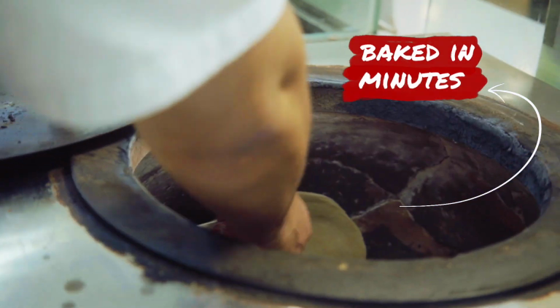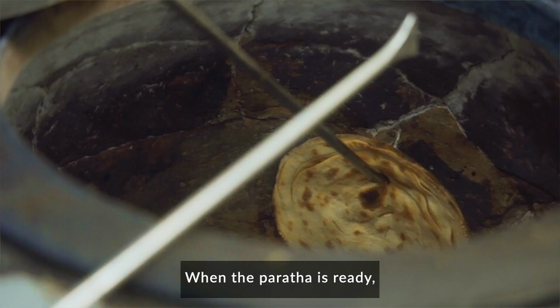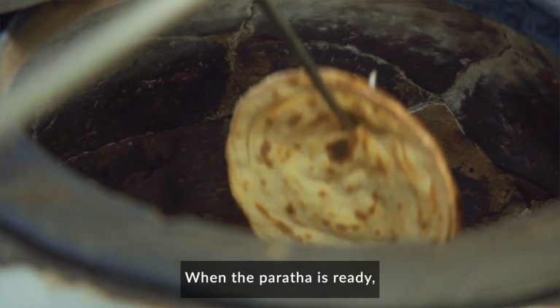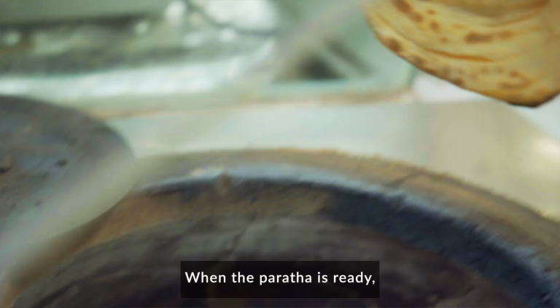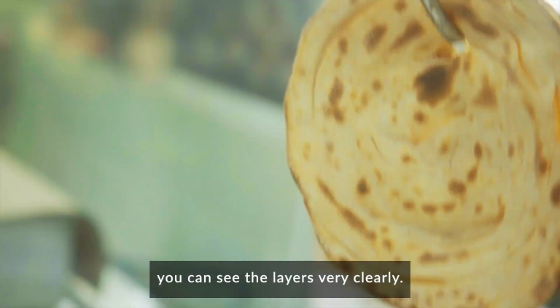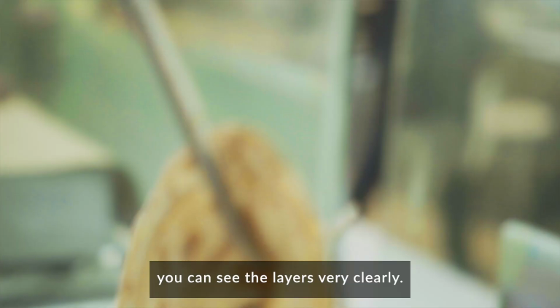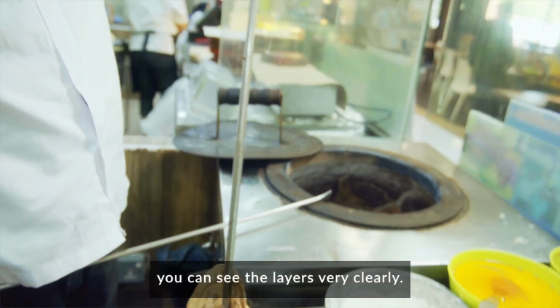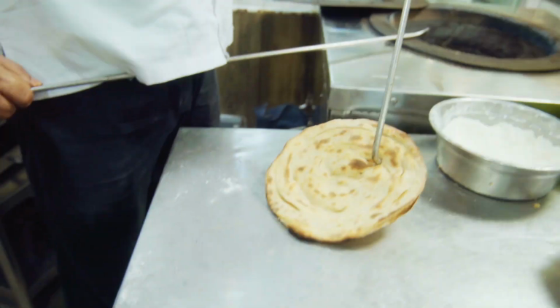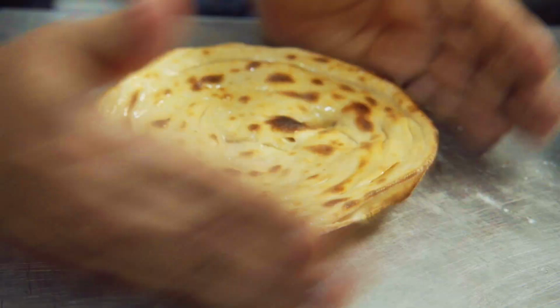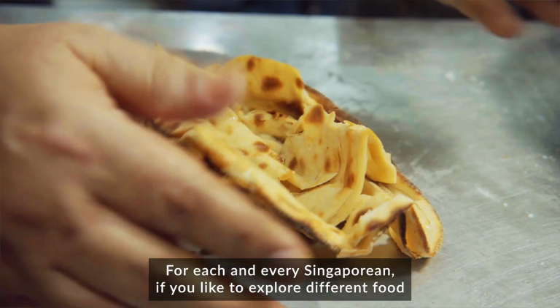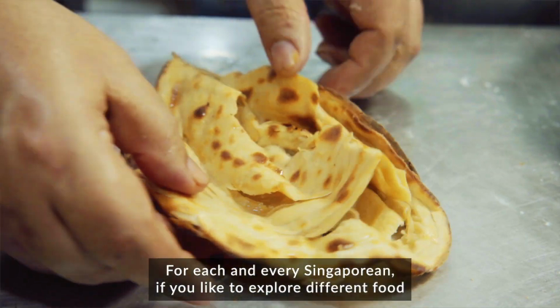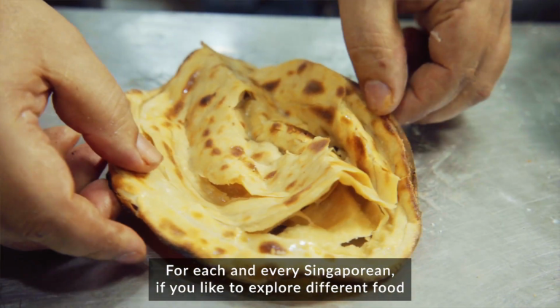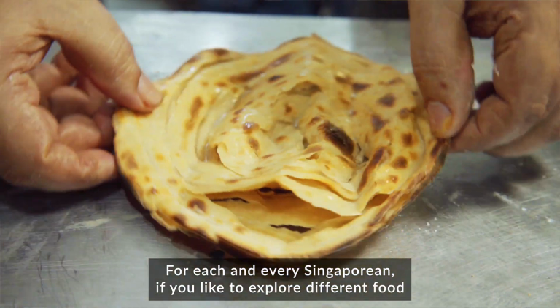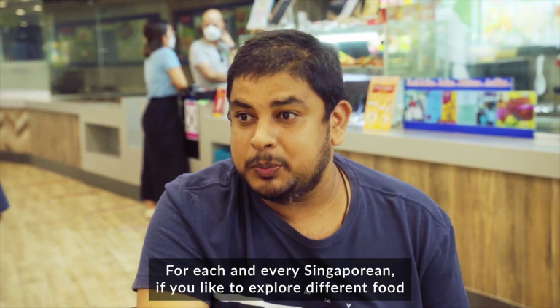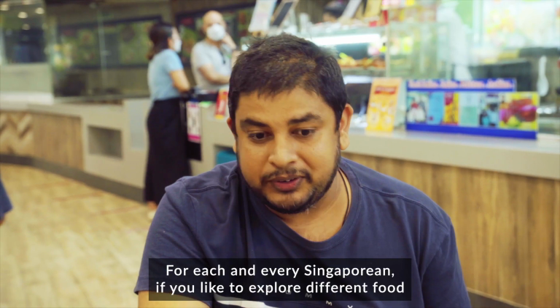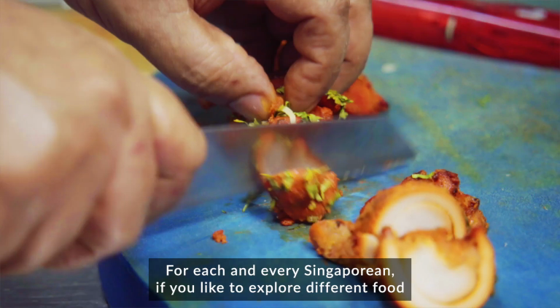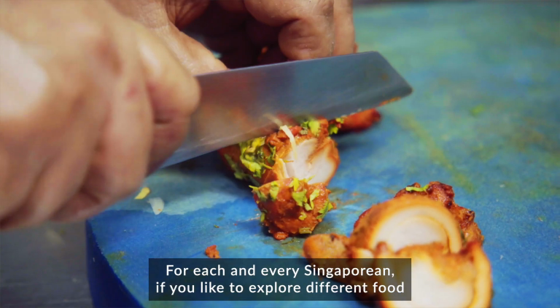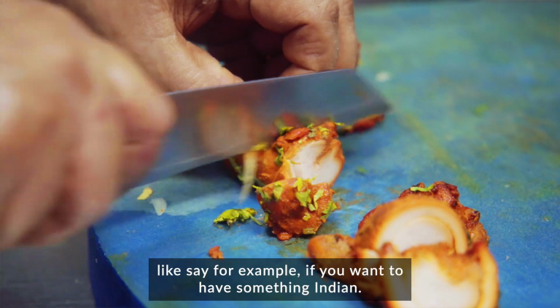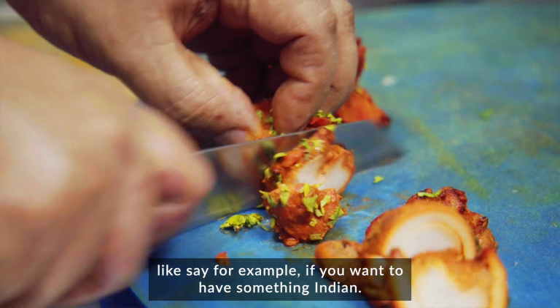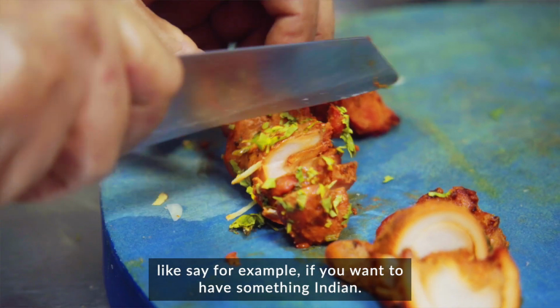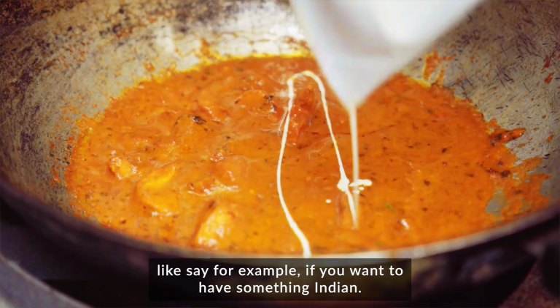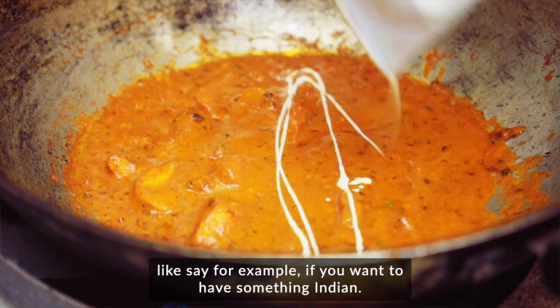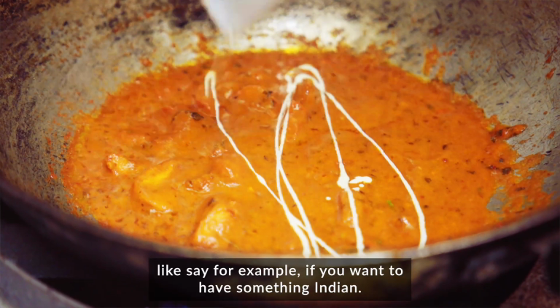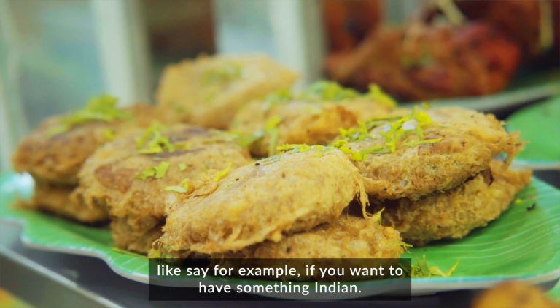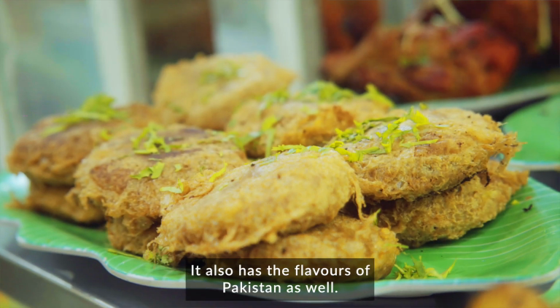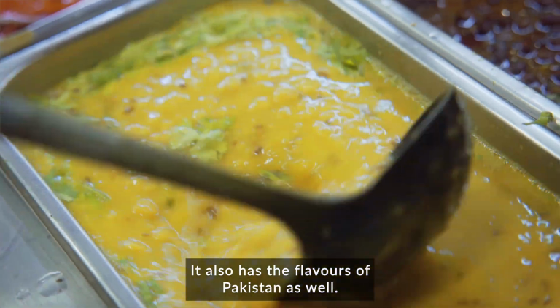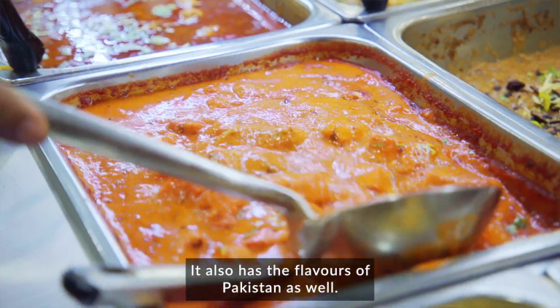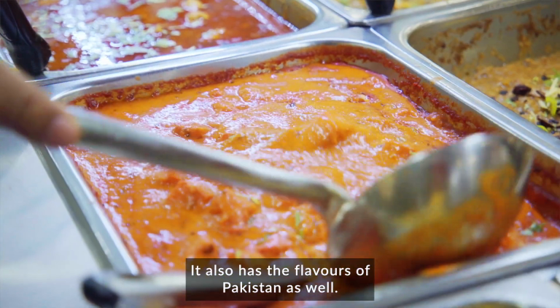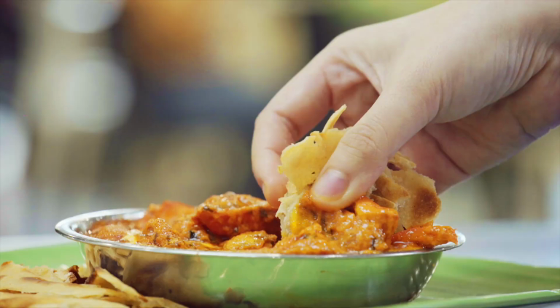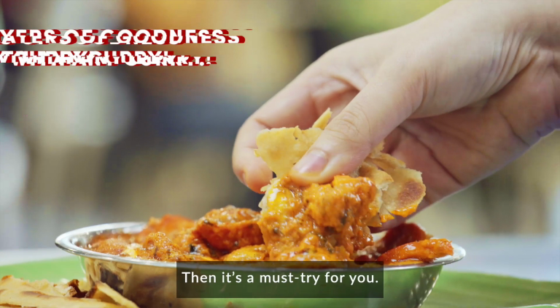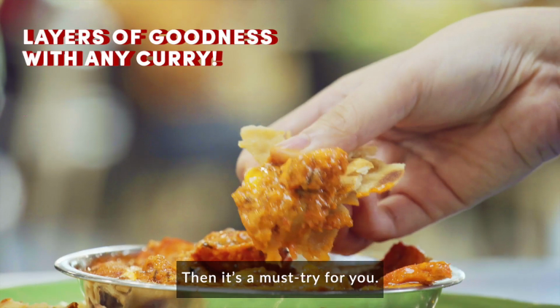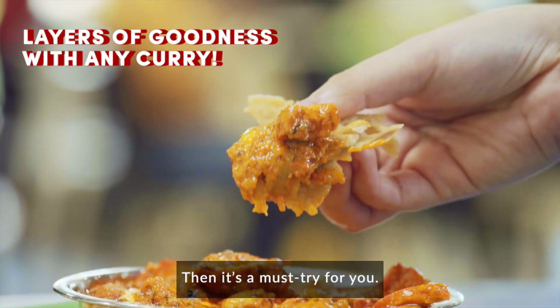When the Prata is ready, you can see the layers very clearly. Each and every Singaporean likes to explore different foods — so if you want something Indian that also has a flavour of Pakistan, it's a must-try for you.